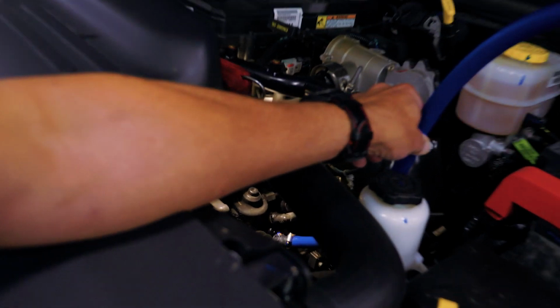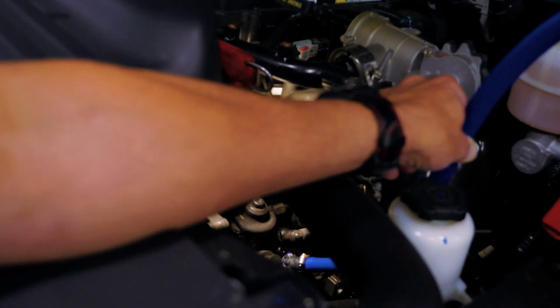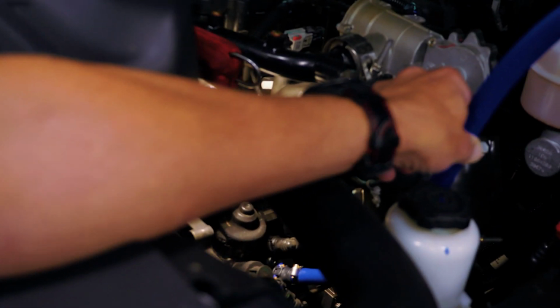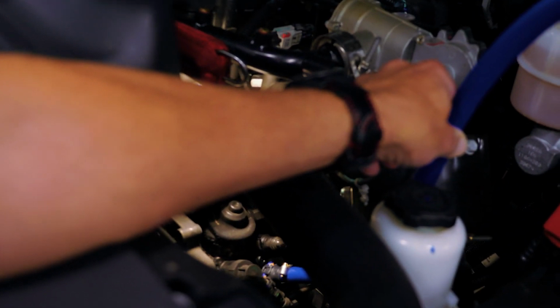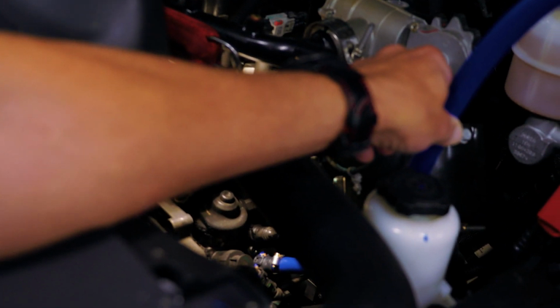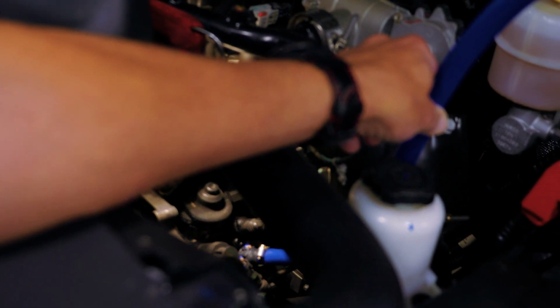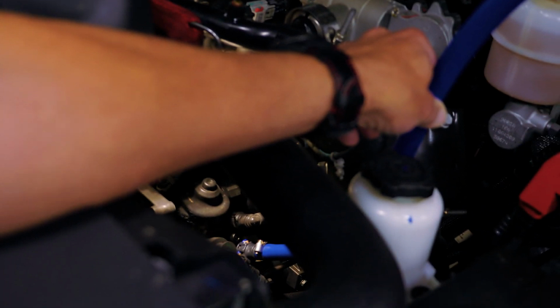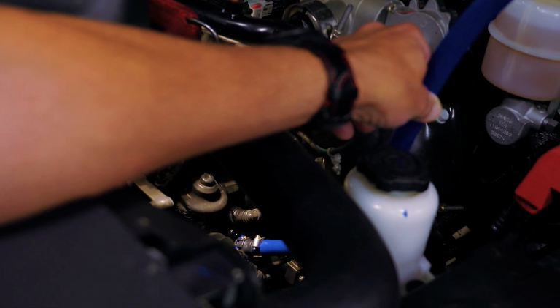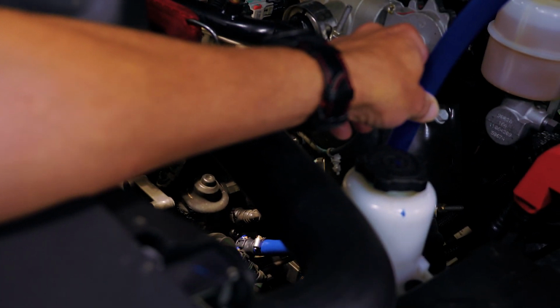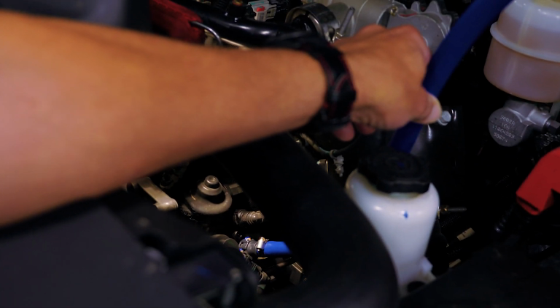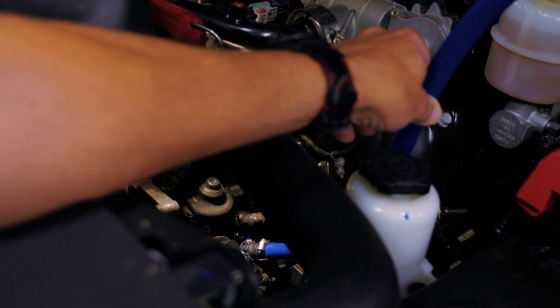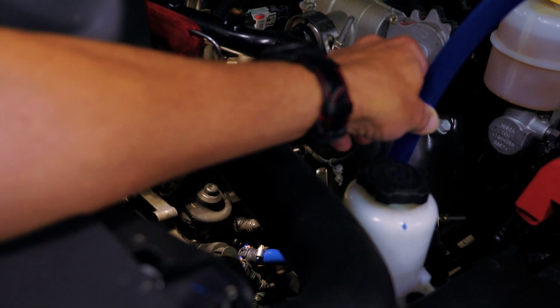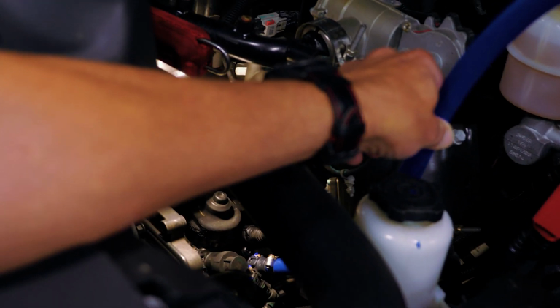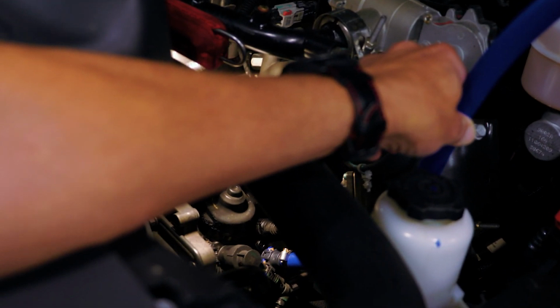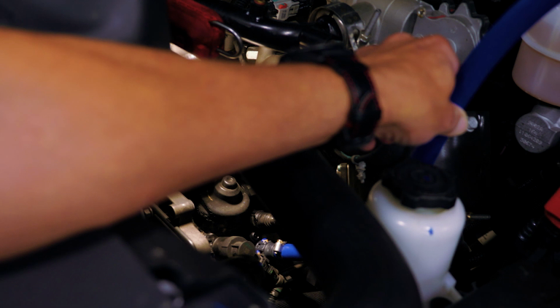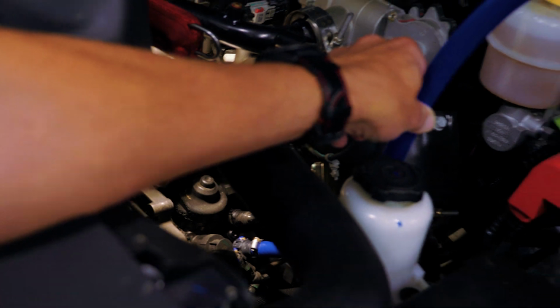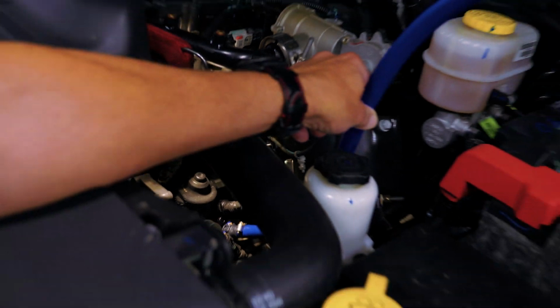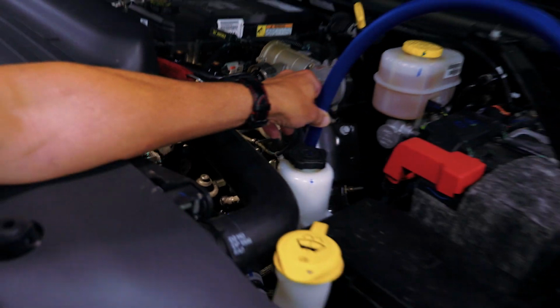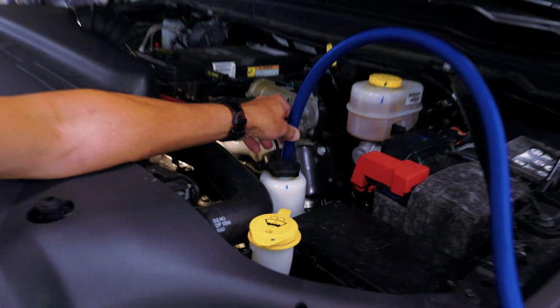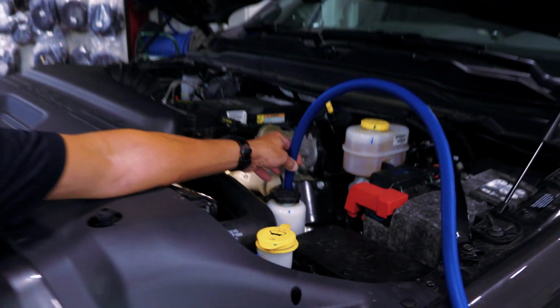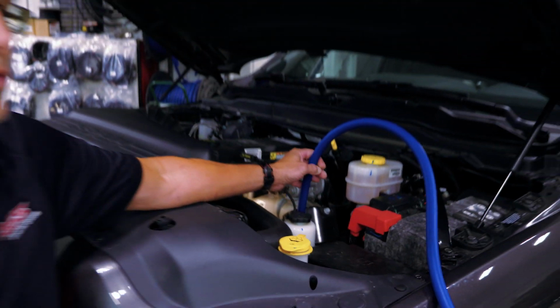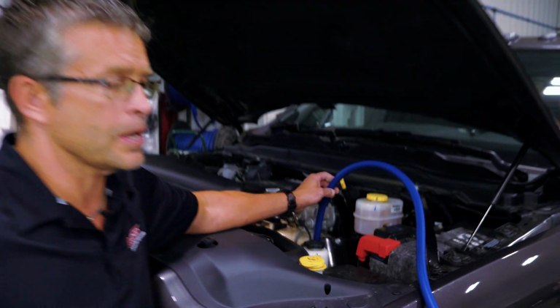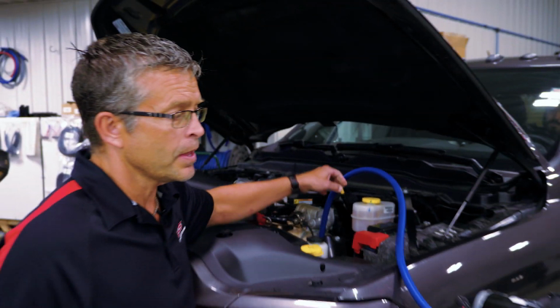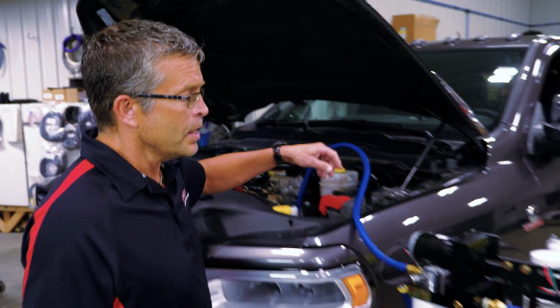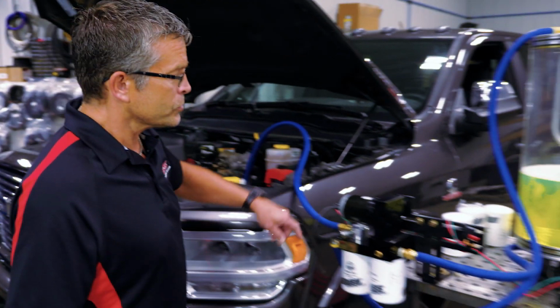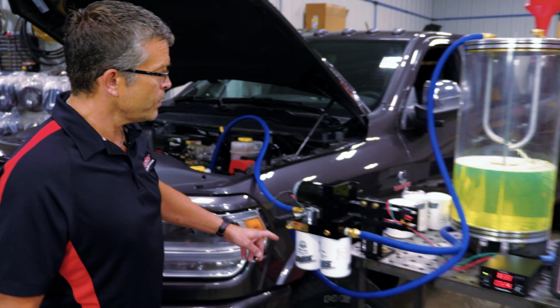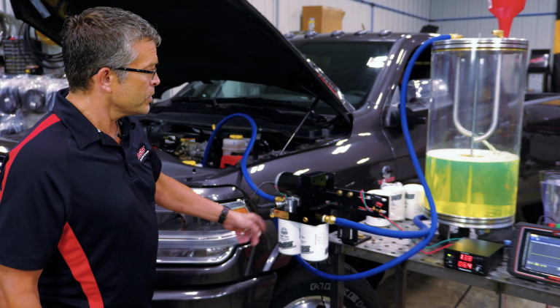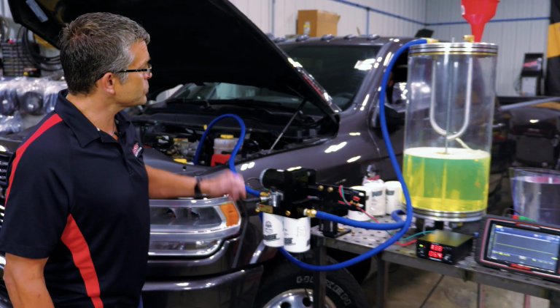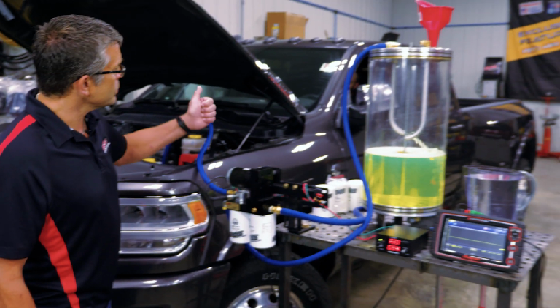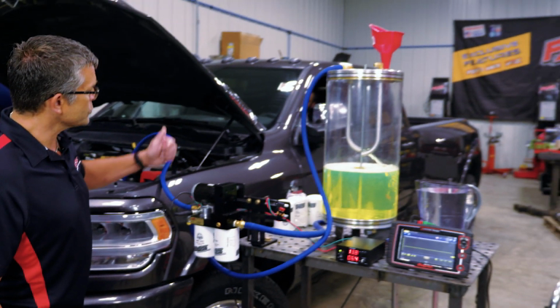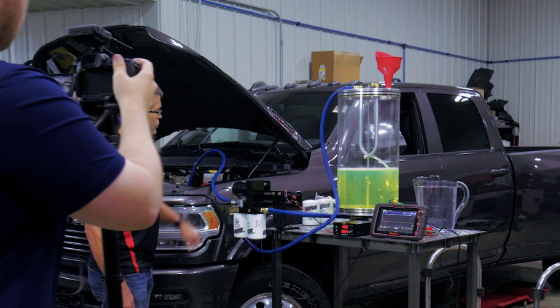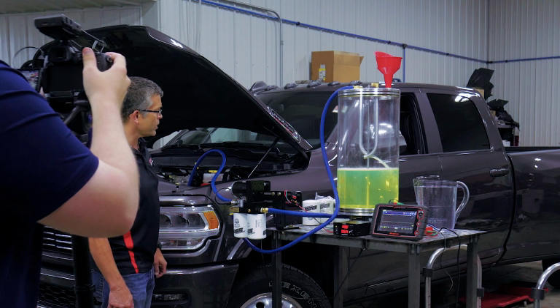It has like 3,500 miles on it. We're going to put our money where our mouth is. I'm wondering if our competition will do the same. So Spencer, go ahead and start the truck.